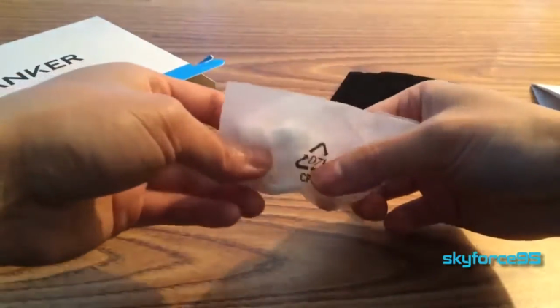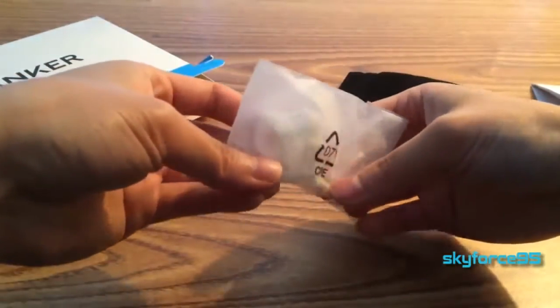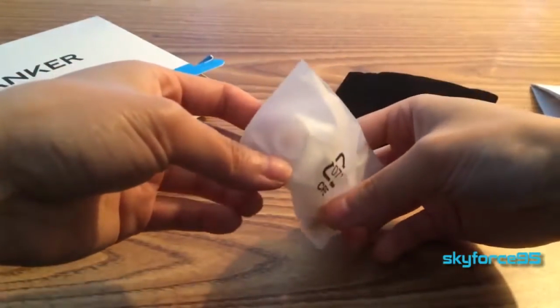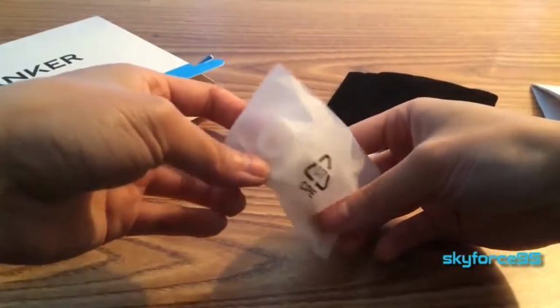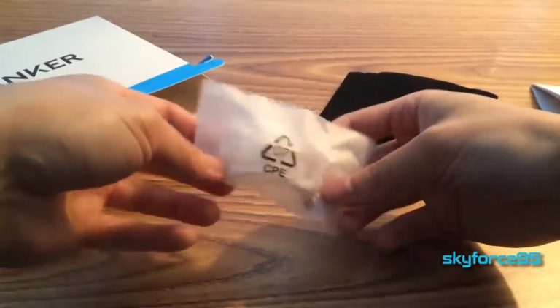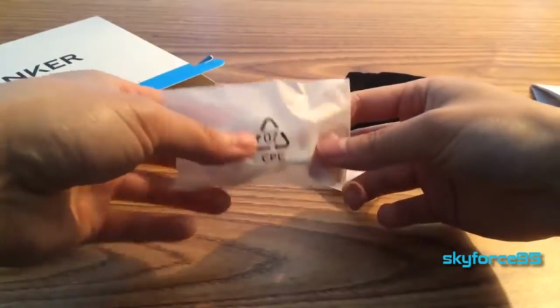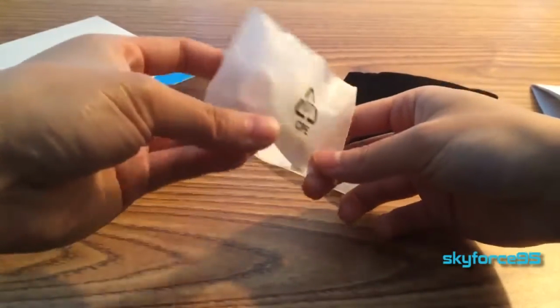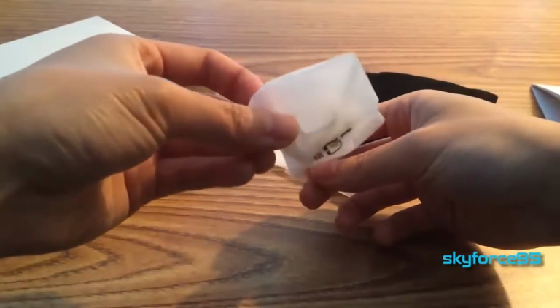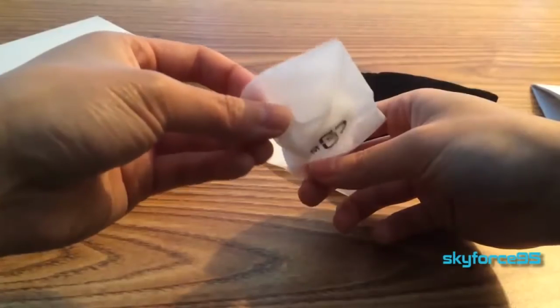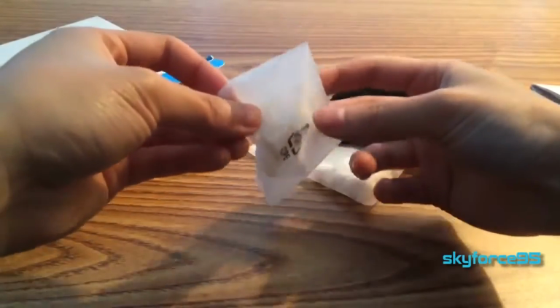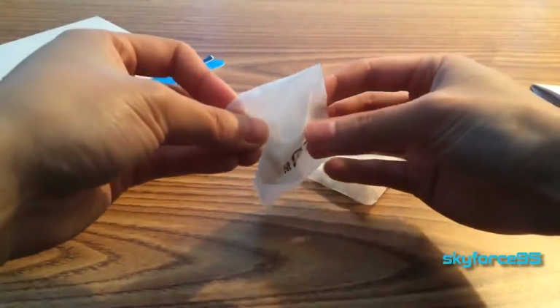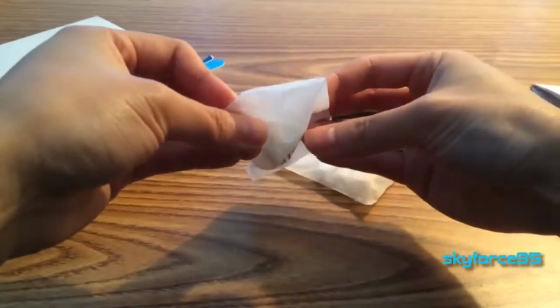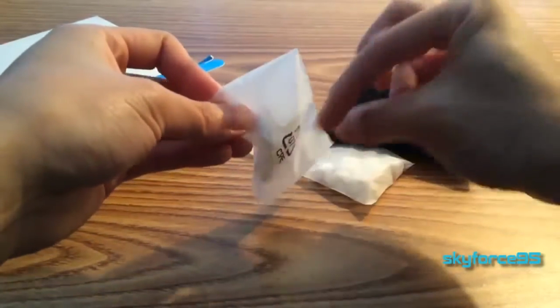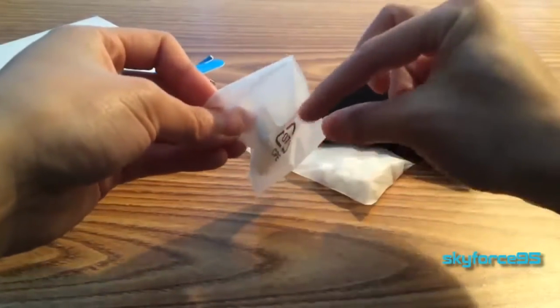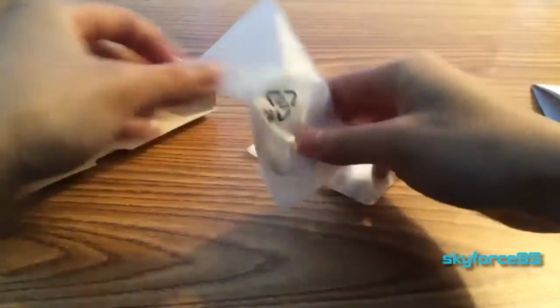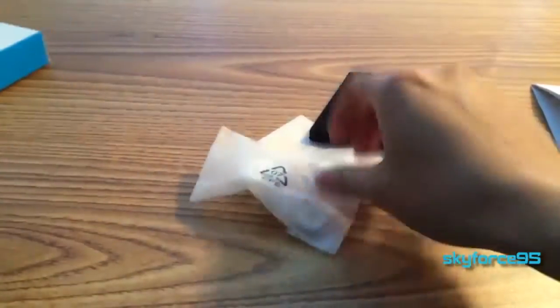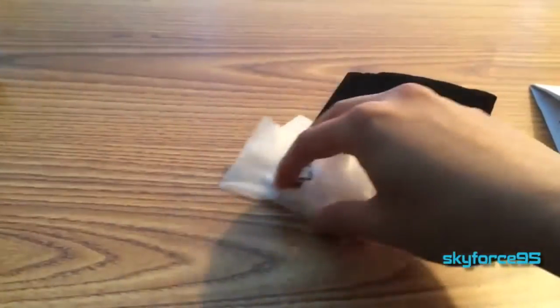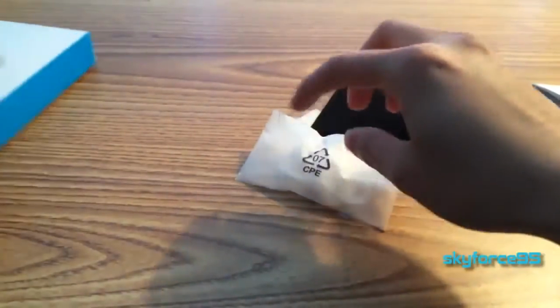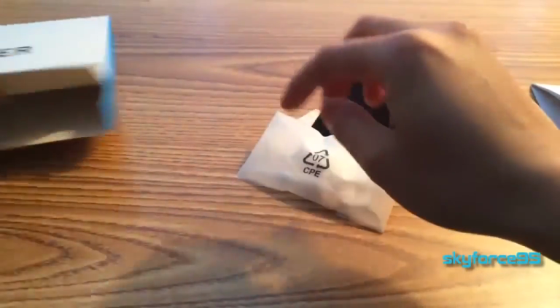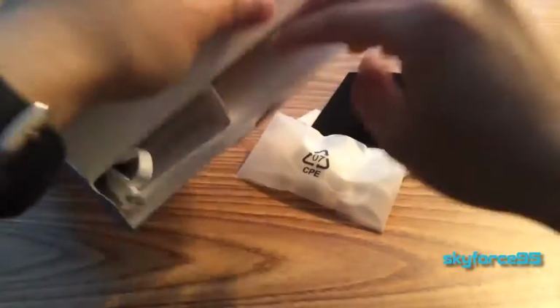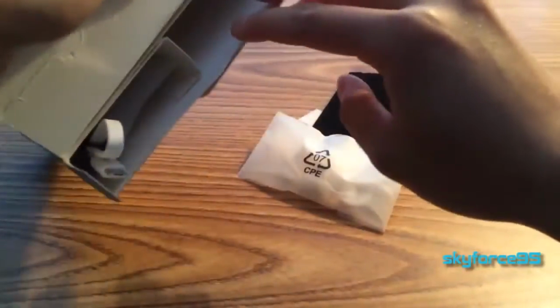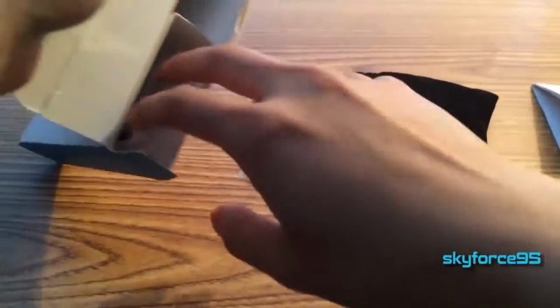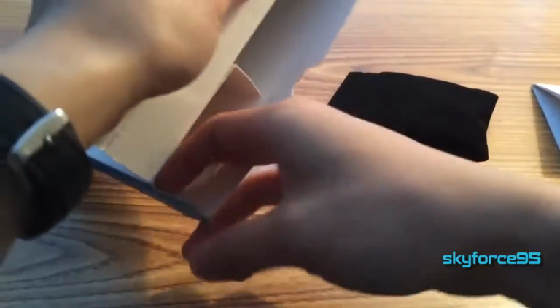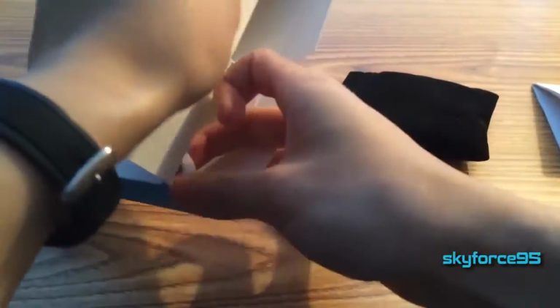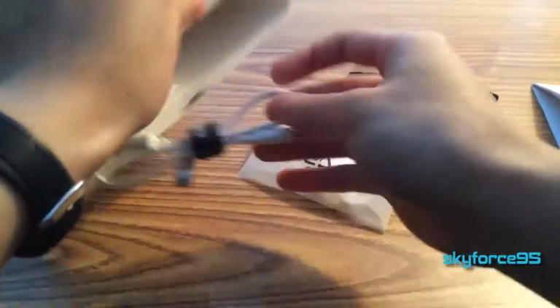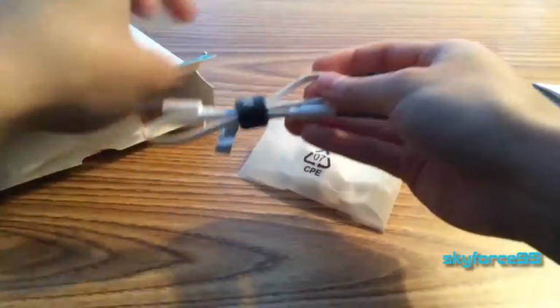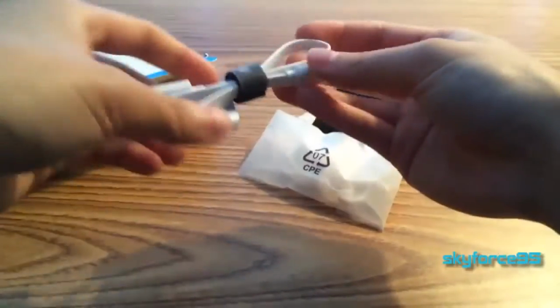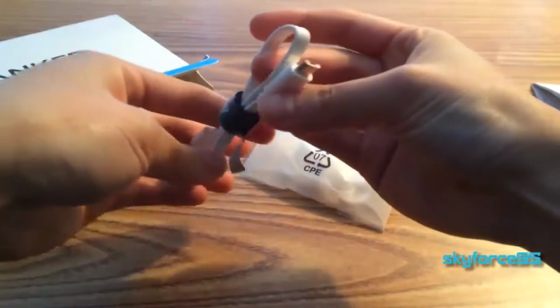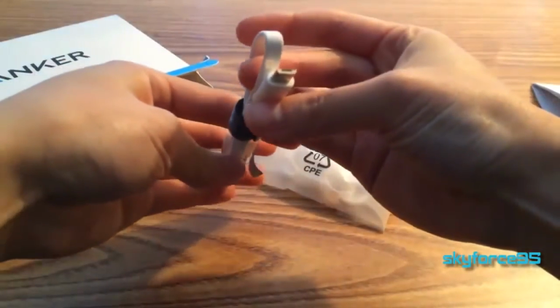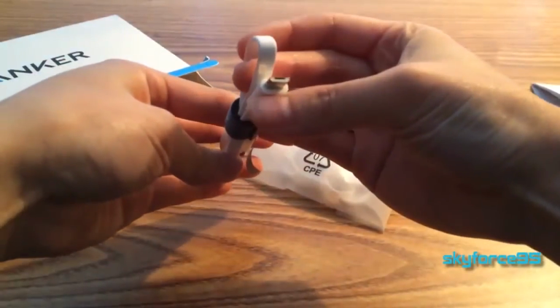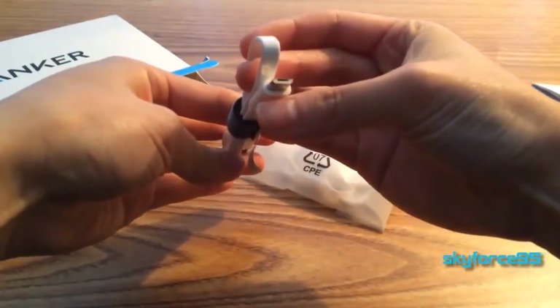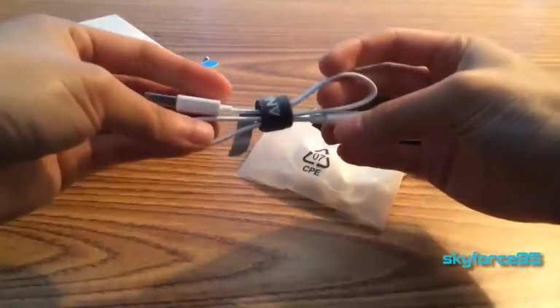And then we have extra different sized ear tips as well in this little pouch. And it looks like ear hooks — interesting sizes; these look more rectangular. And I'll assume this is the charging cable — this is micro USB.